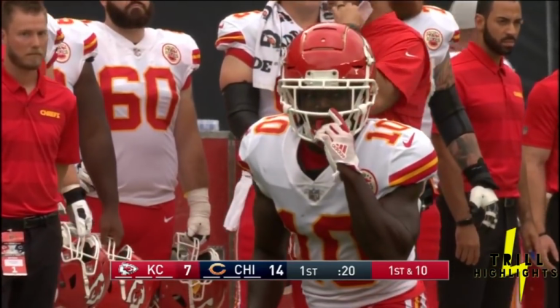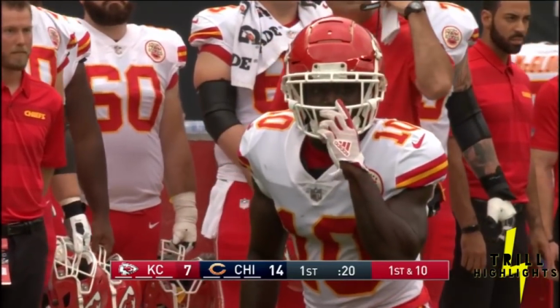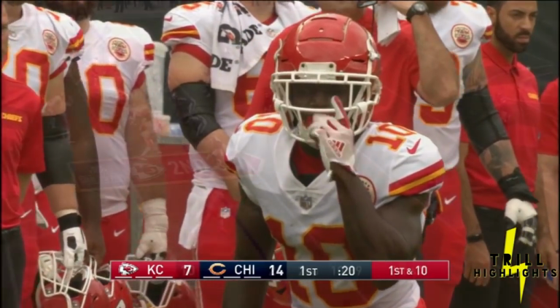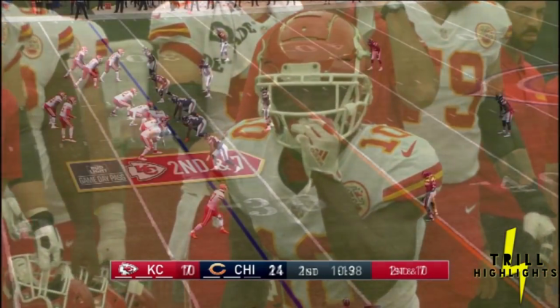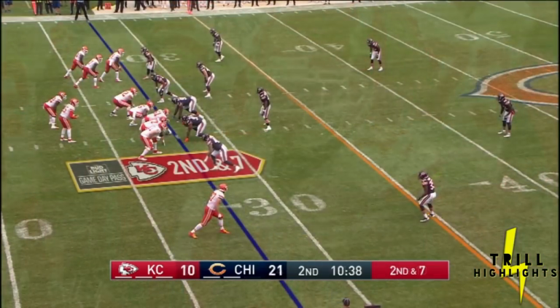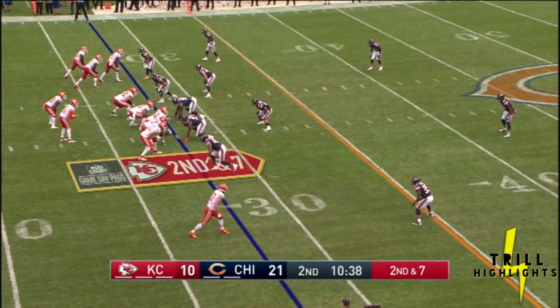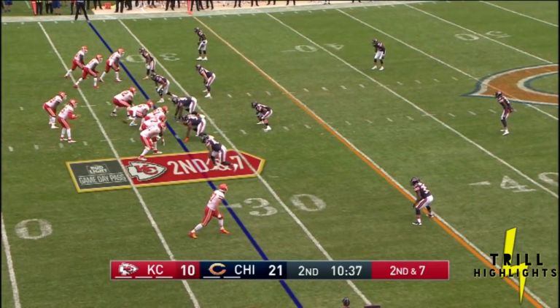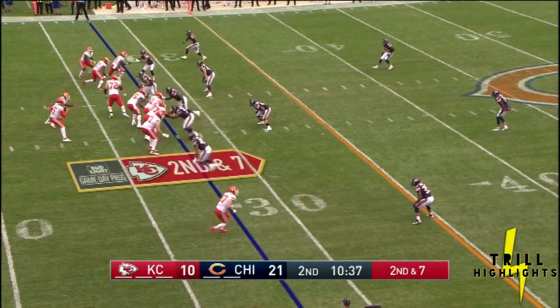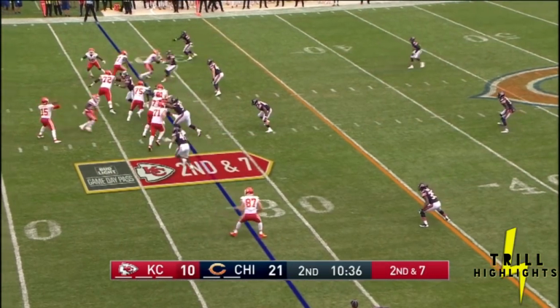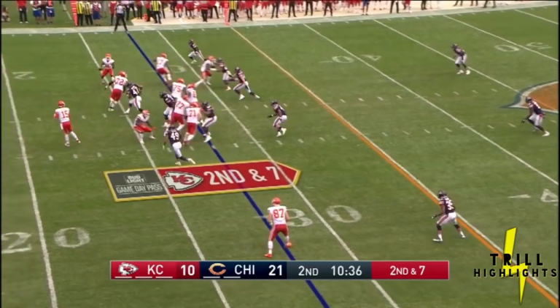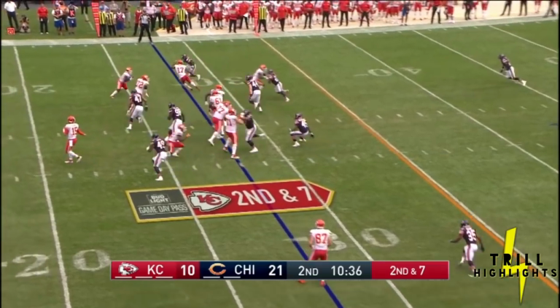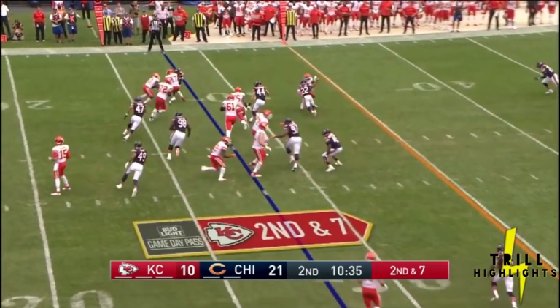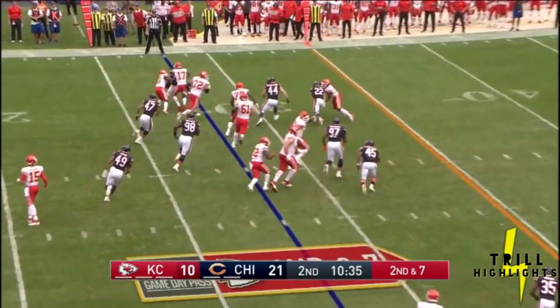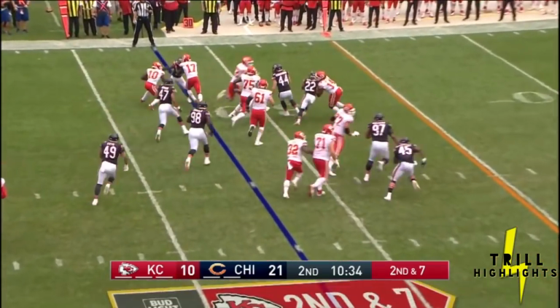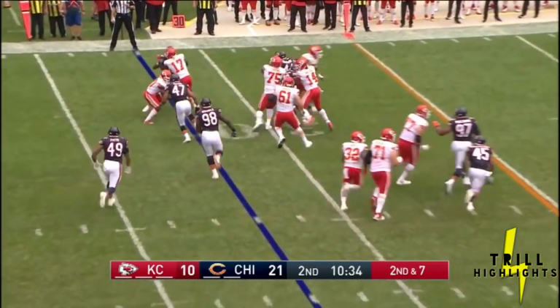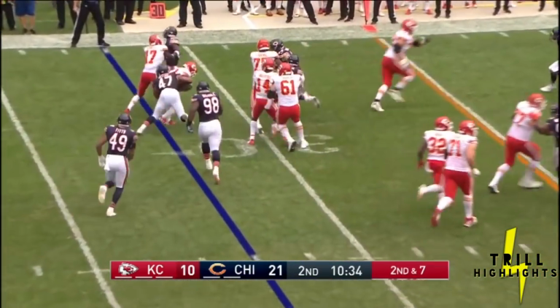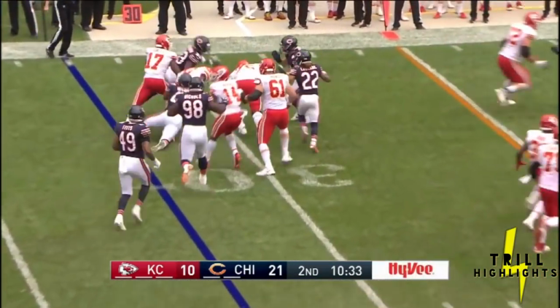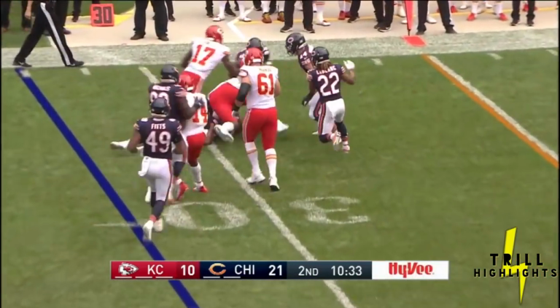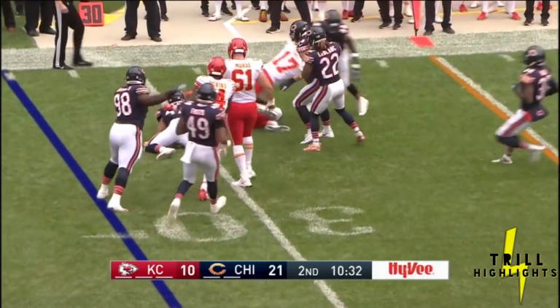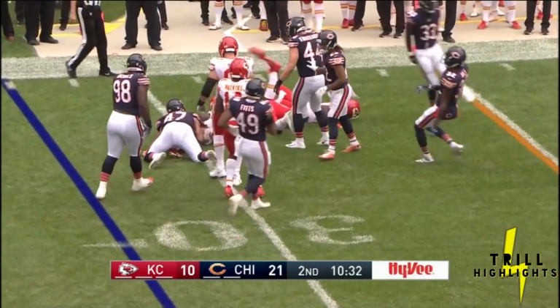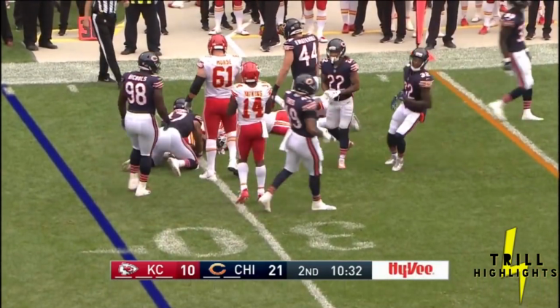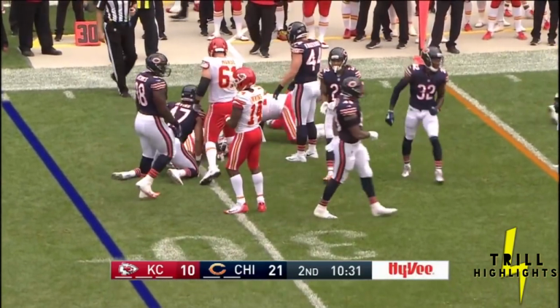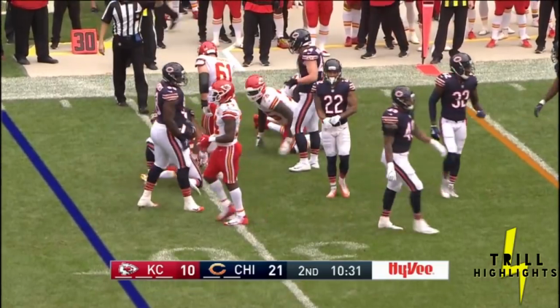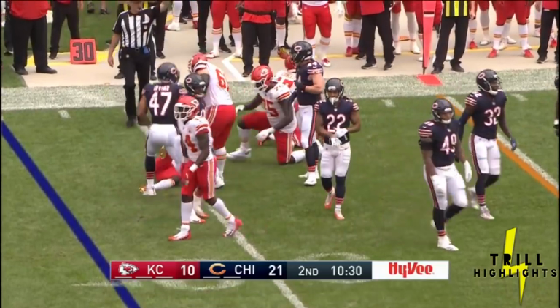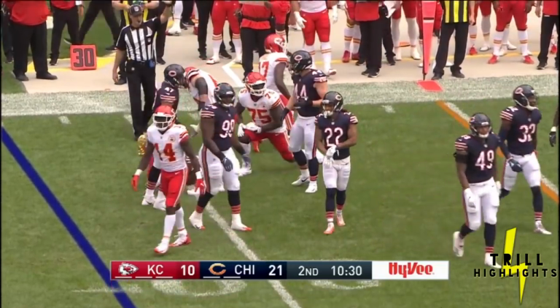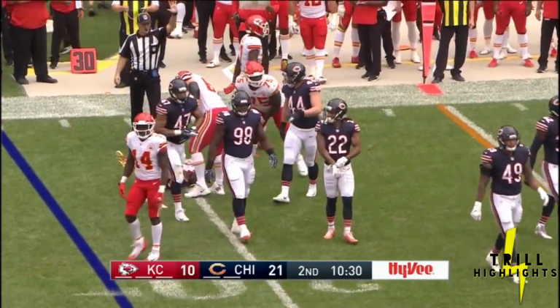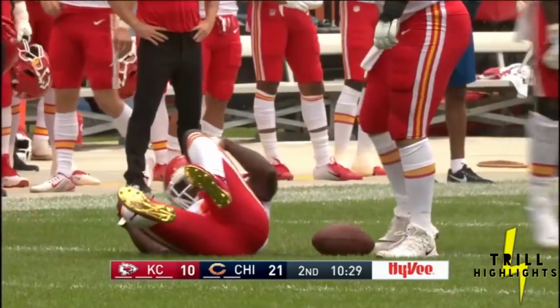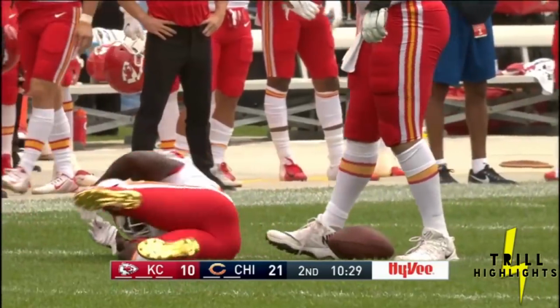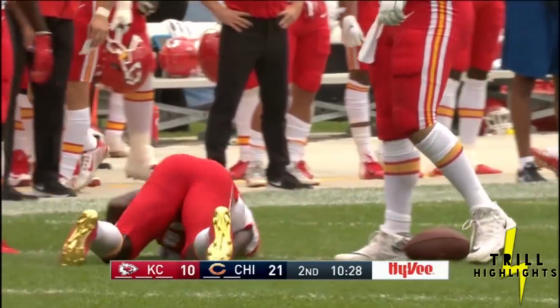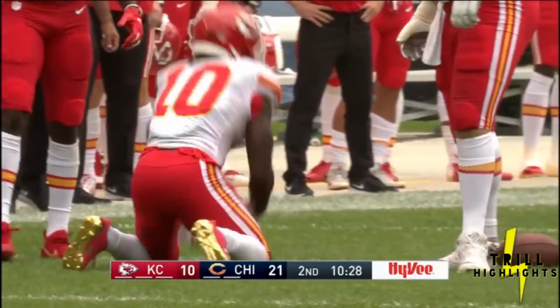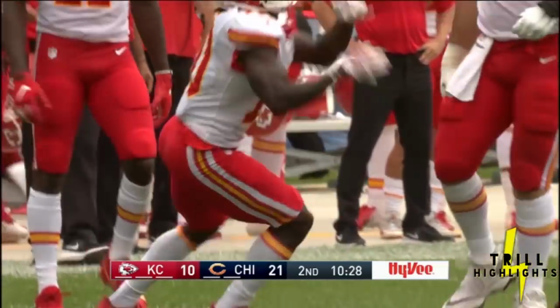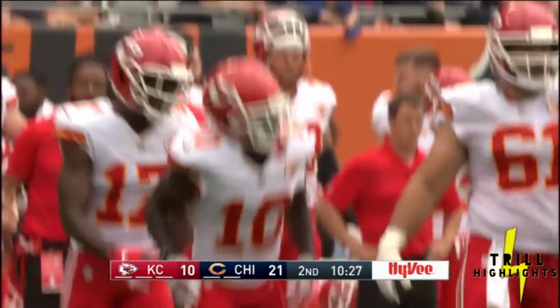That is not a good feeling. In my case, it was standing in the pocket and having guys fall around my legs. You just have to build that confidence back. Tyreek Hill — not much room to run, and it brings up third down.